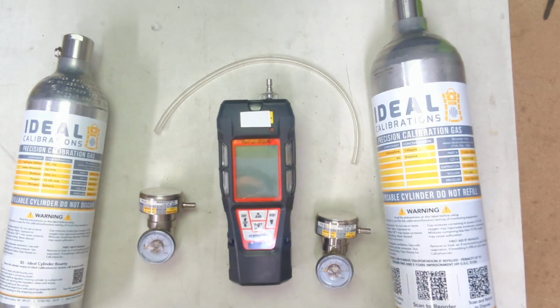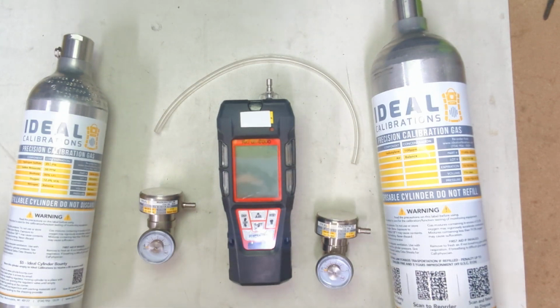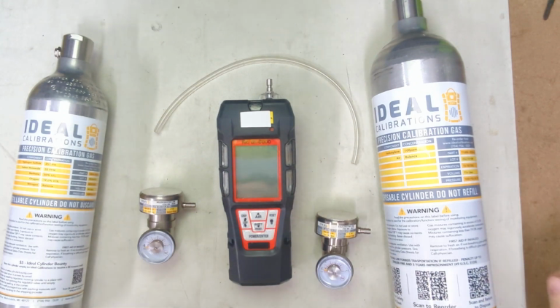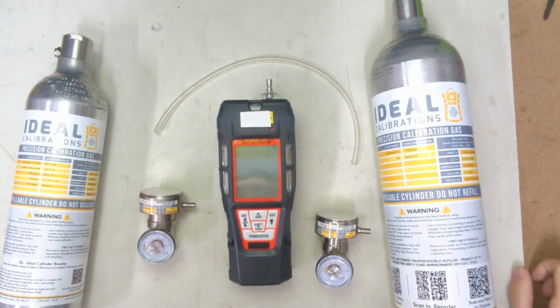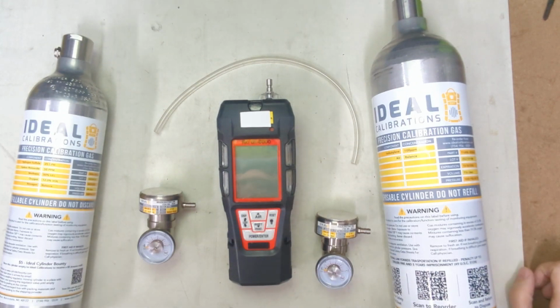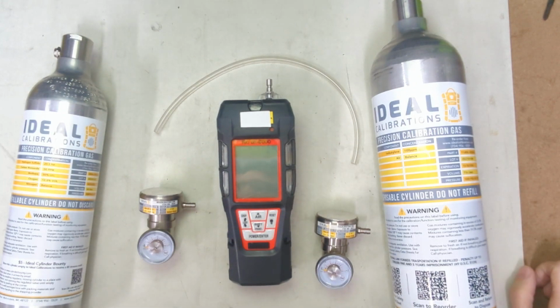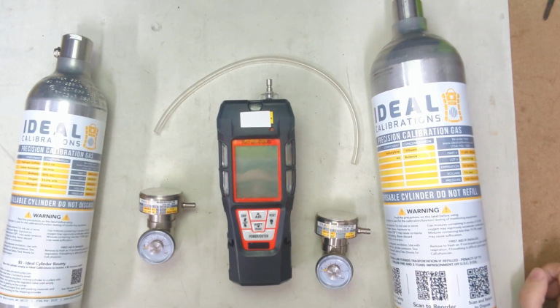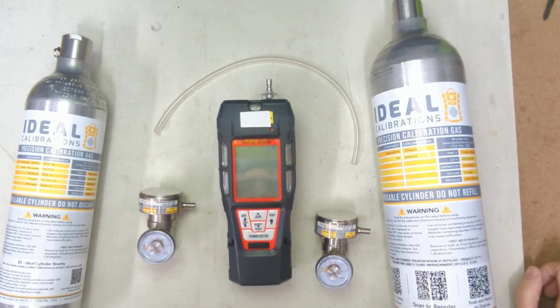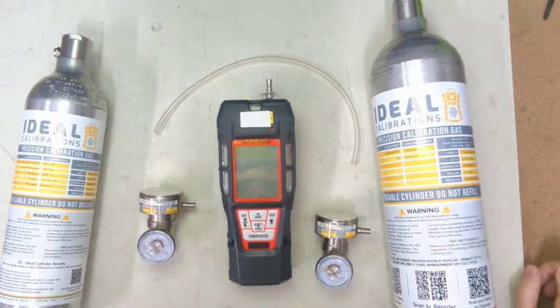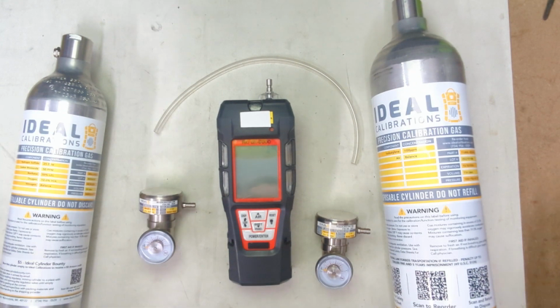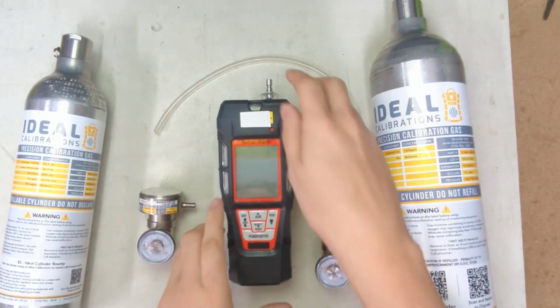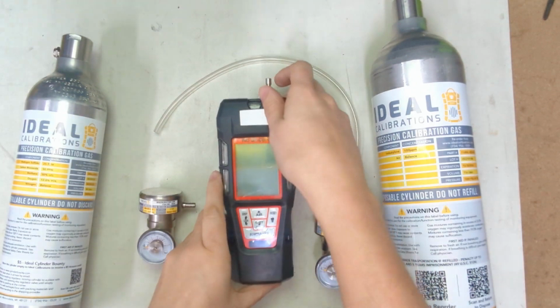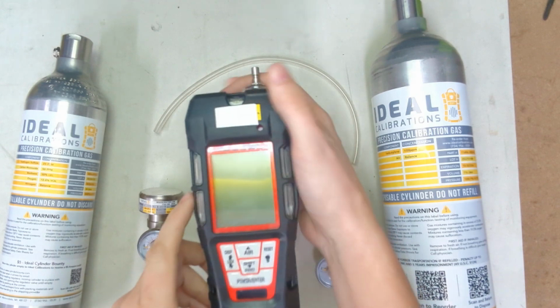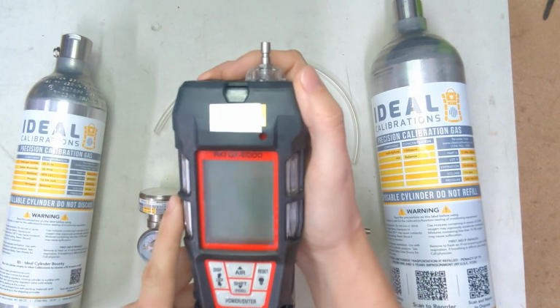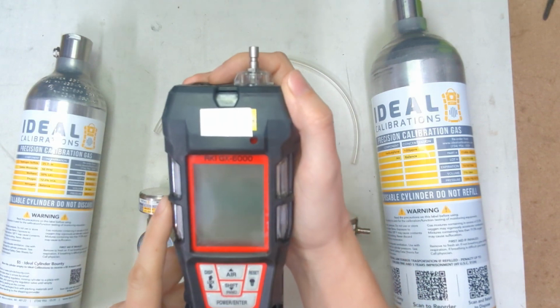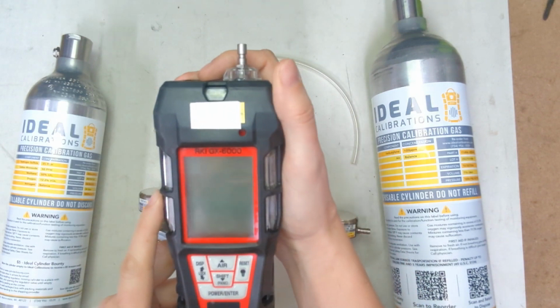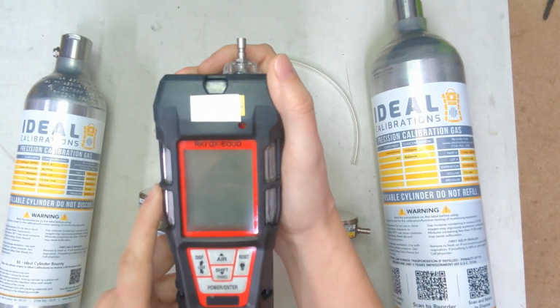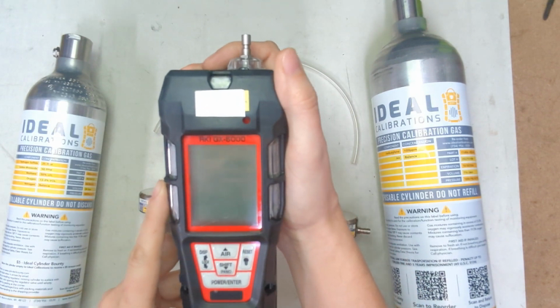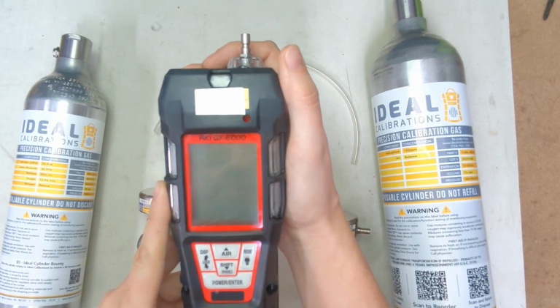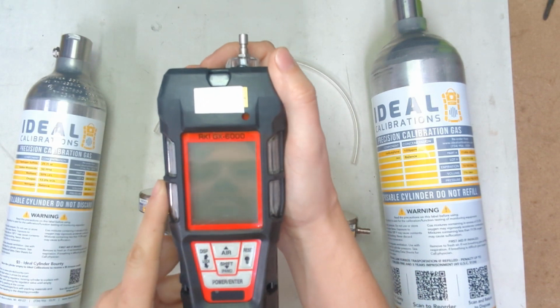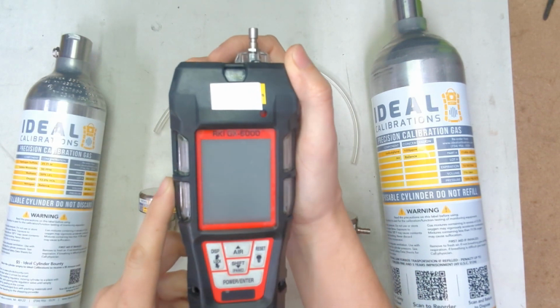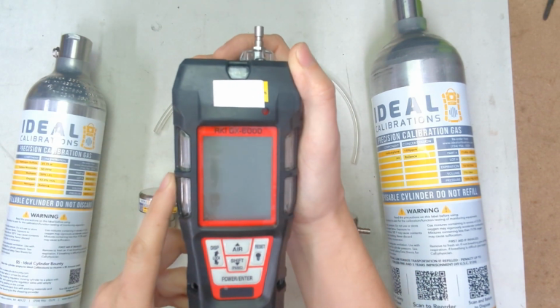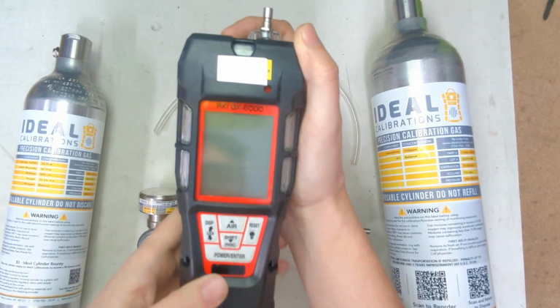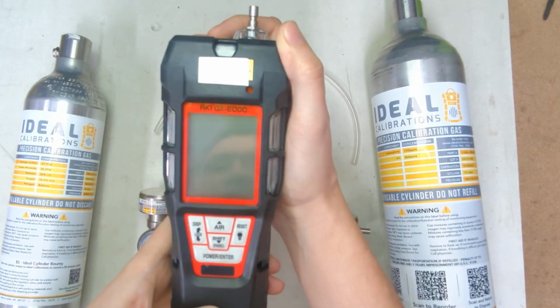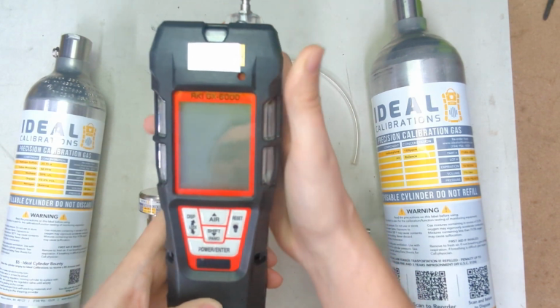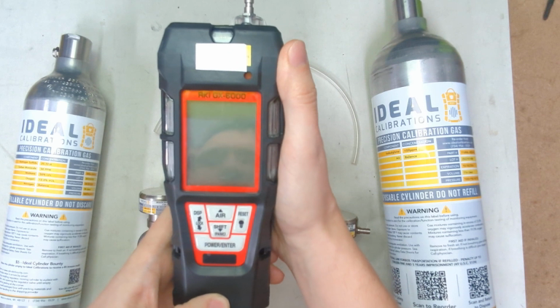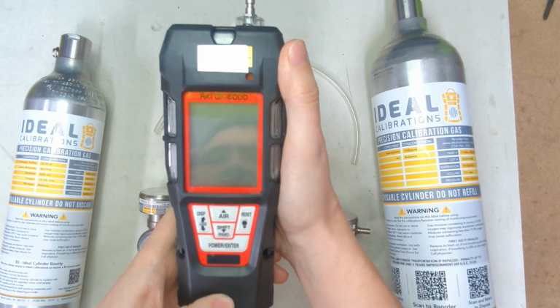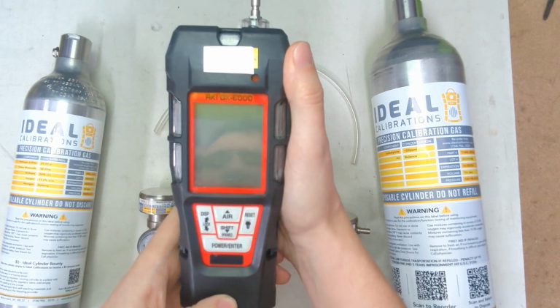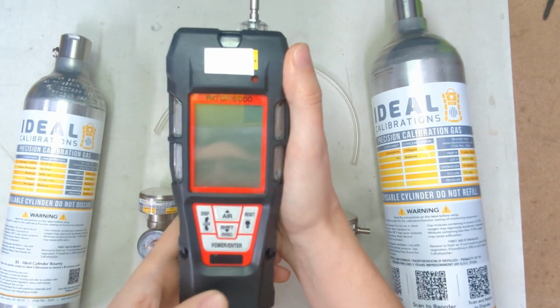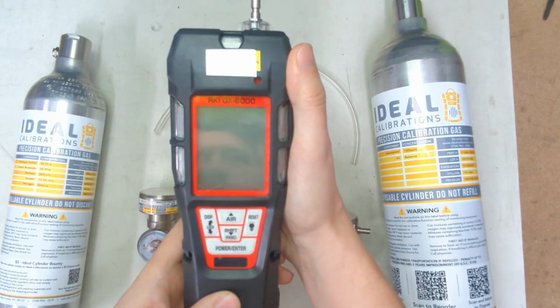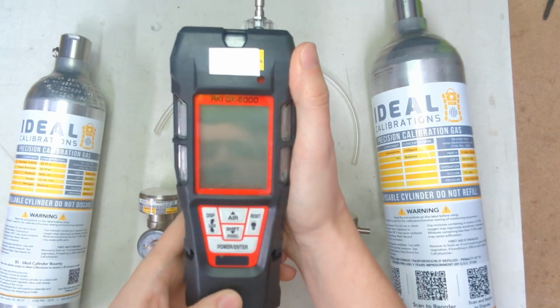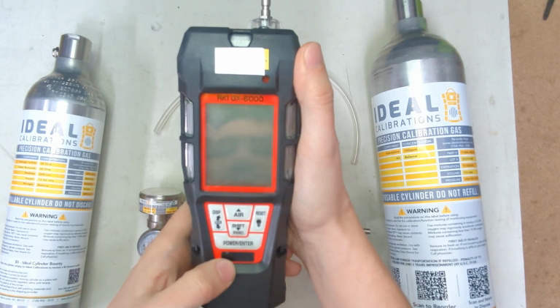Hi and welcome to another Ideal Calibrations How to Calibrate Your Gas Detector Series video. Today we're going to be looking at the RKI GX6000 unit. This is a 4-gas plus PID, so we've got two cylinders of cal gas.